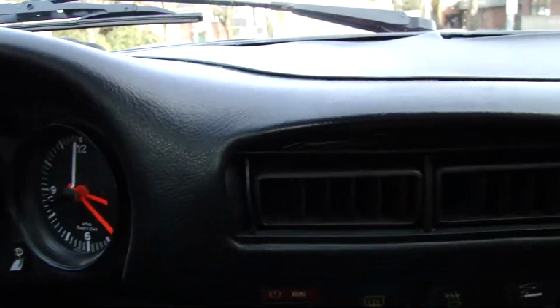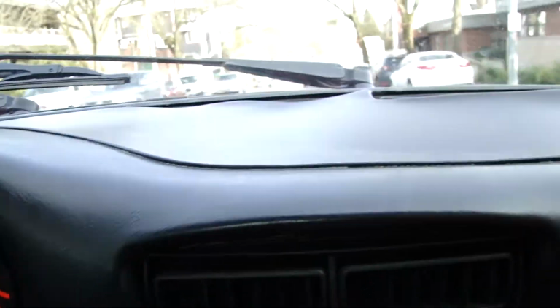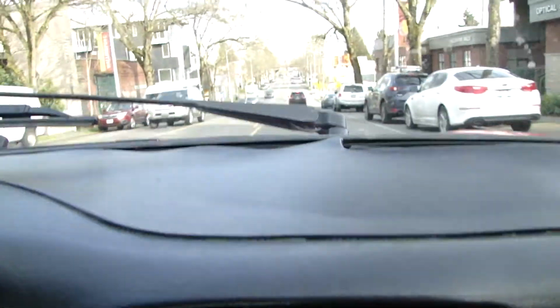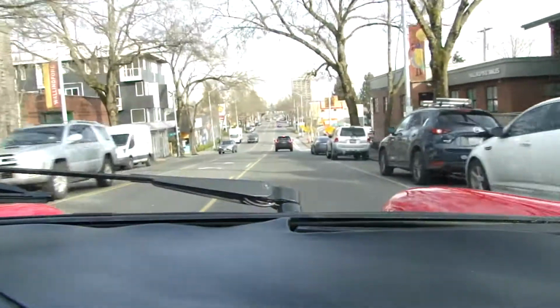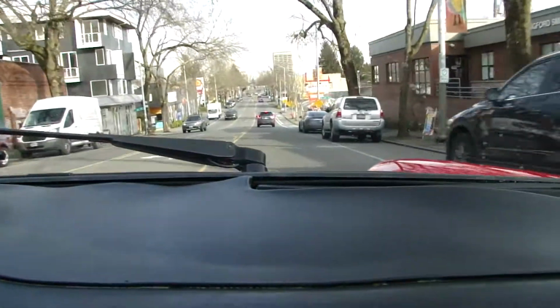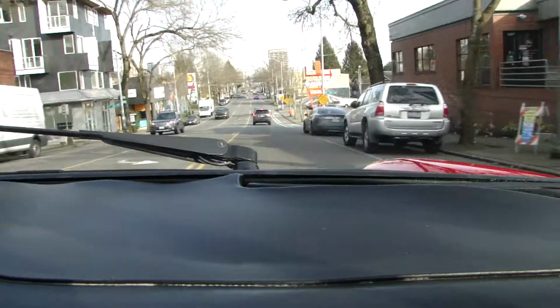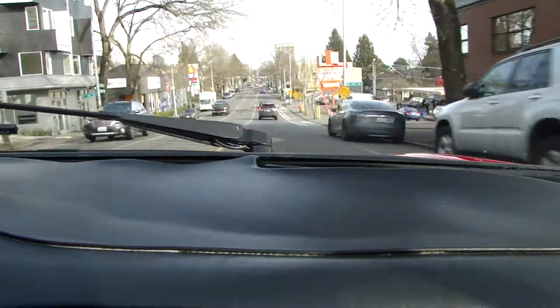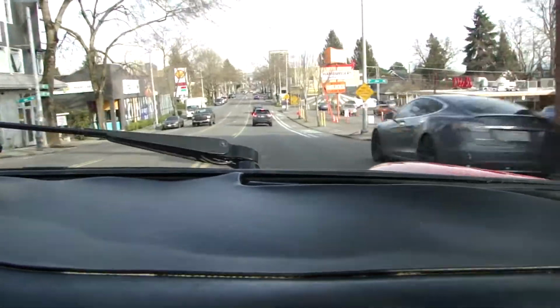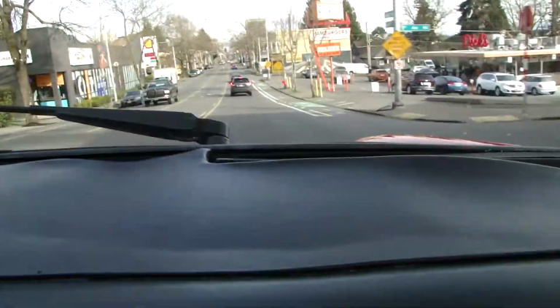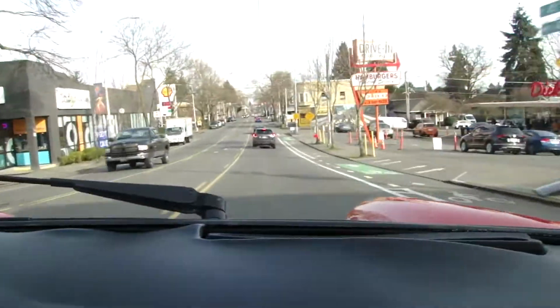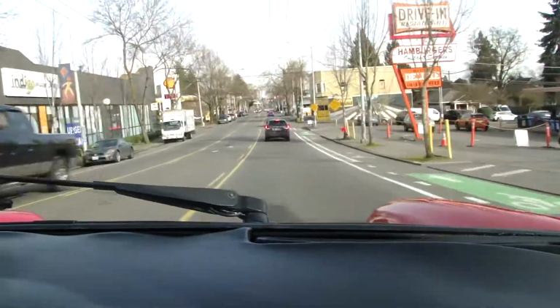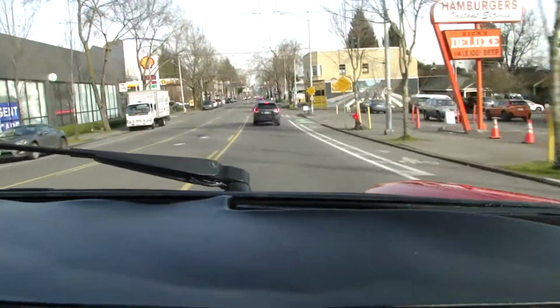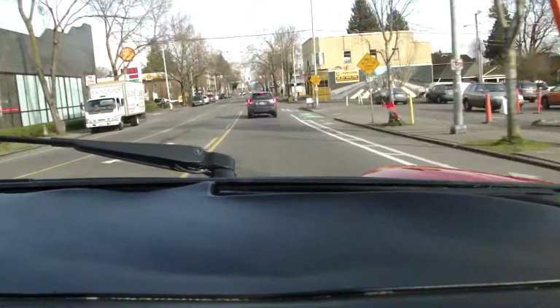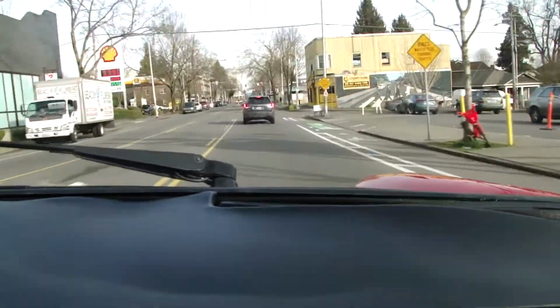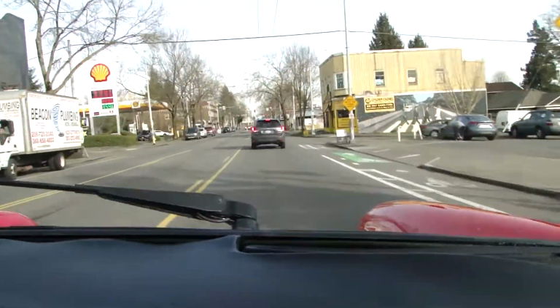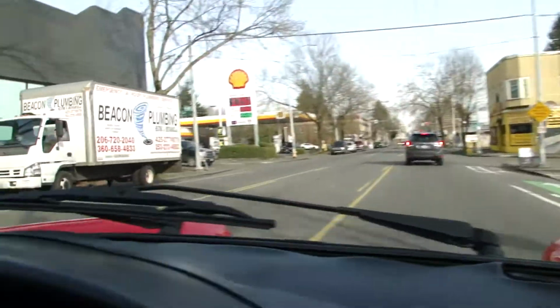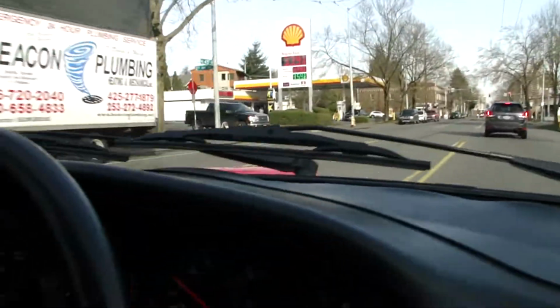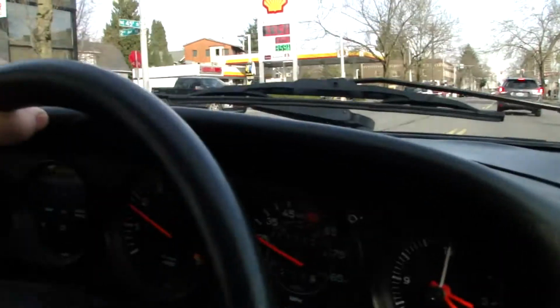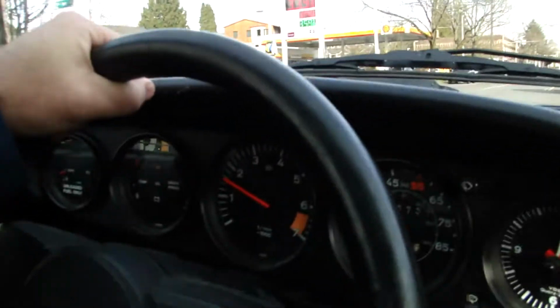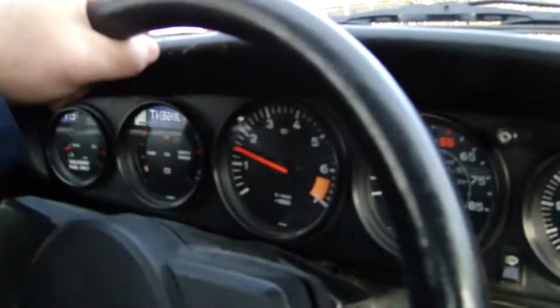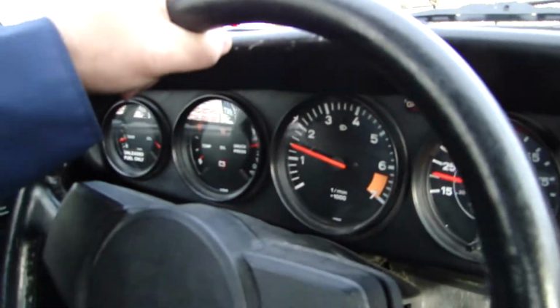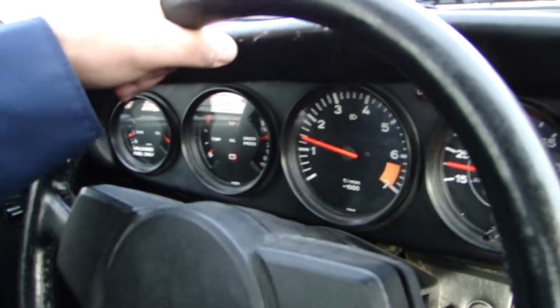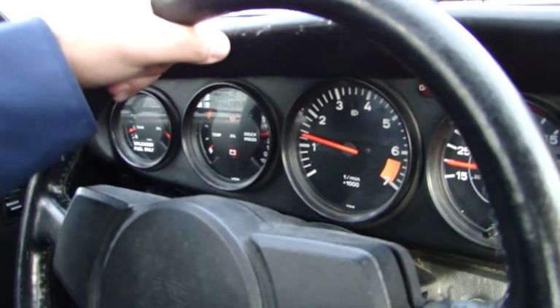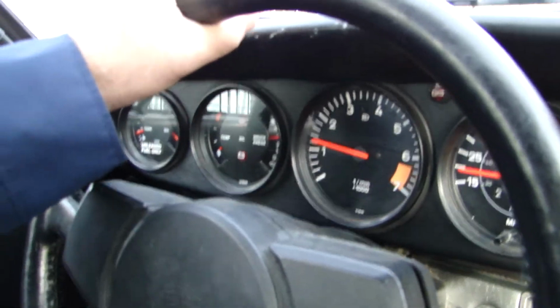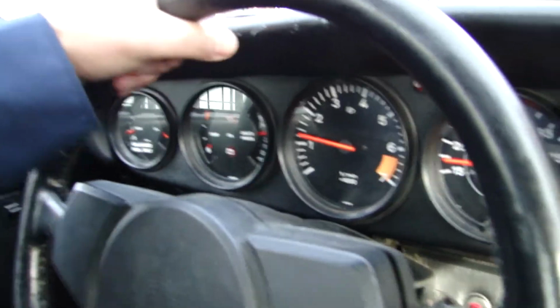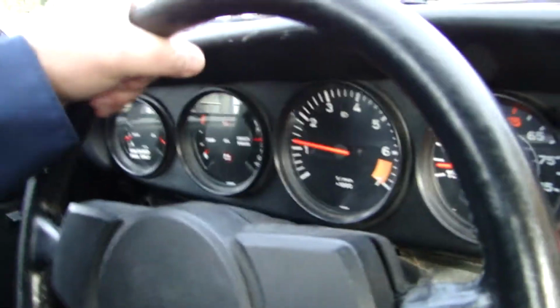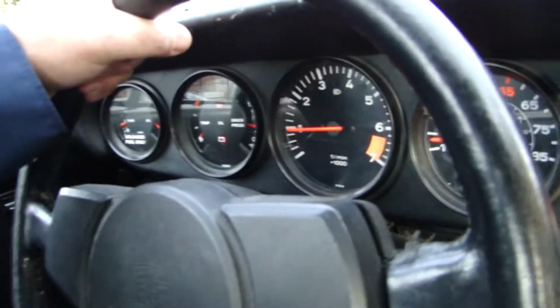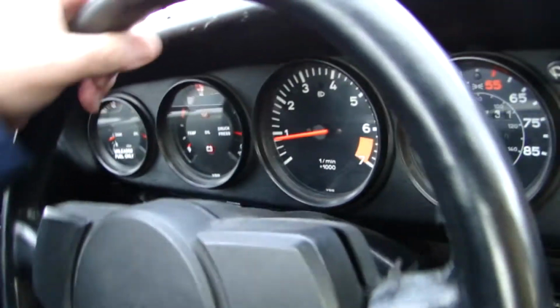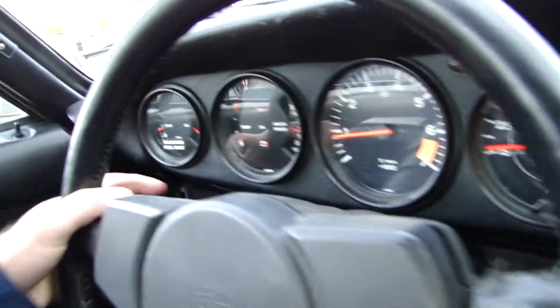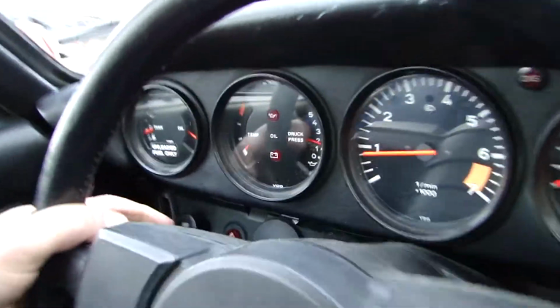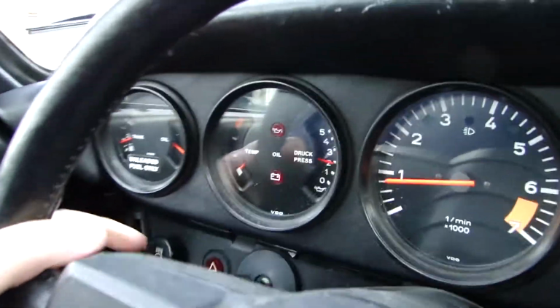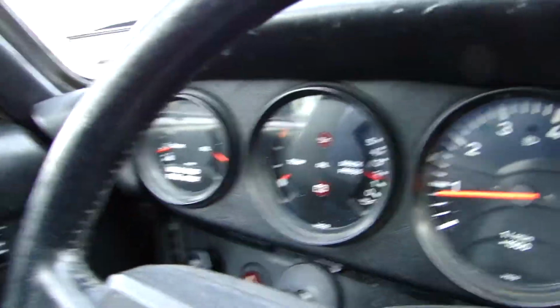Okay, we're in second. Nice, brakes are good. All the gauges are working.